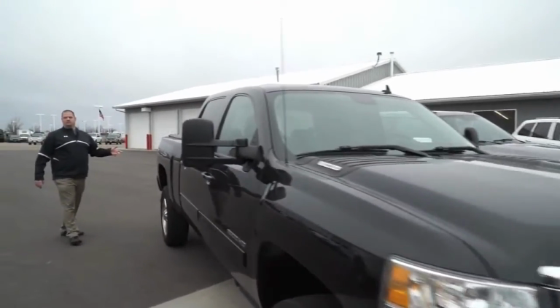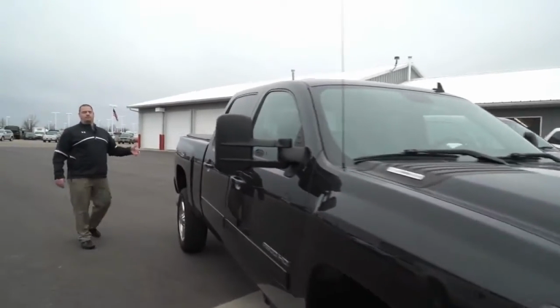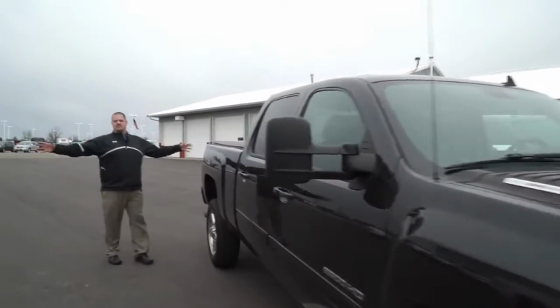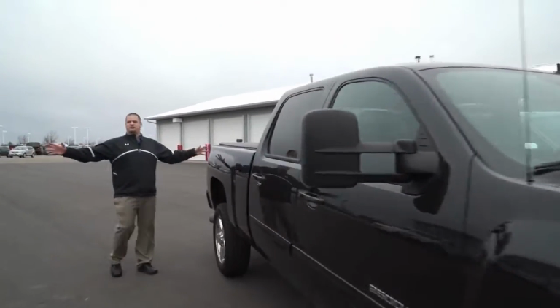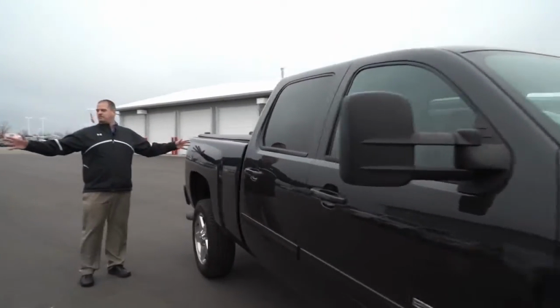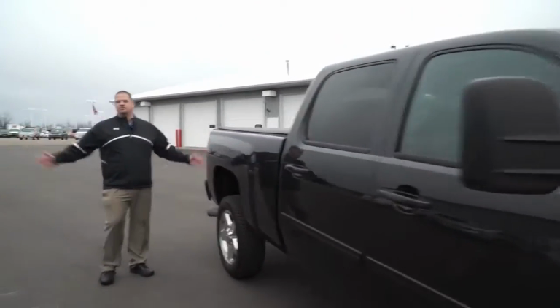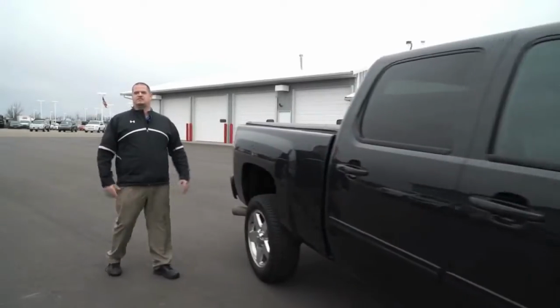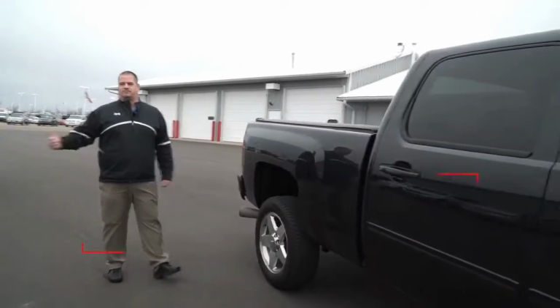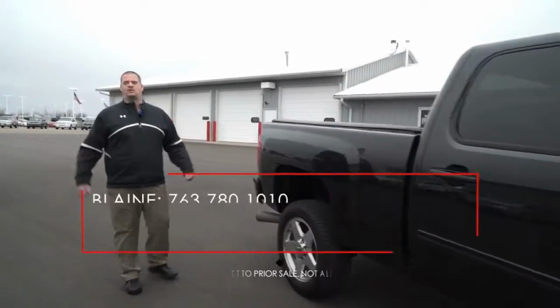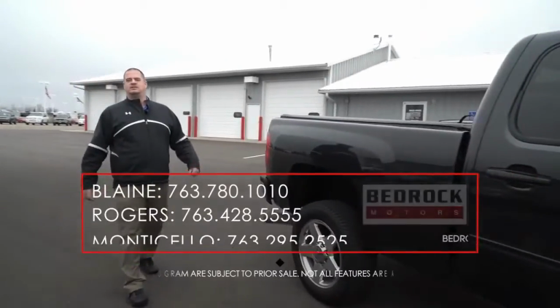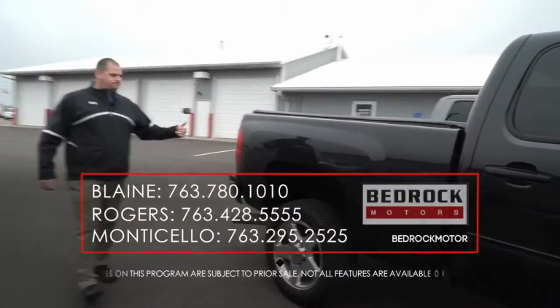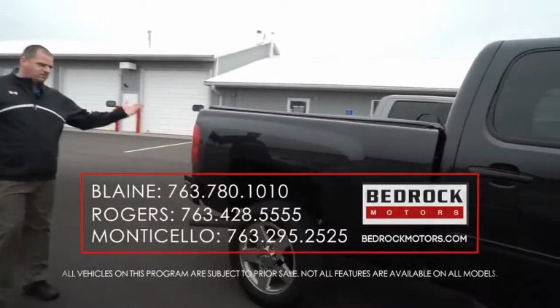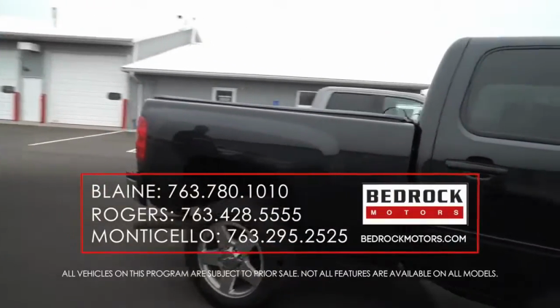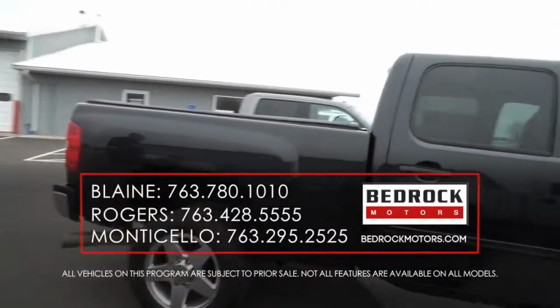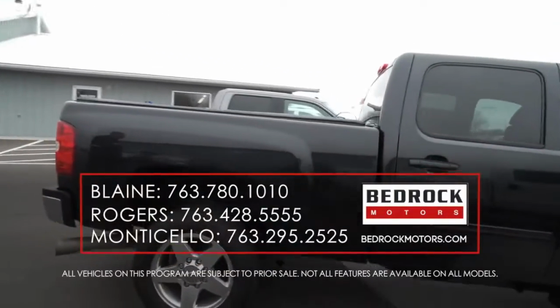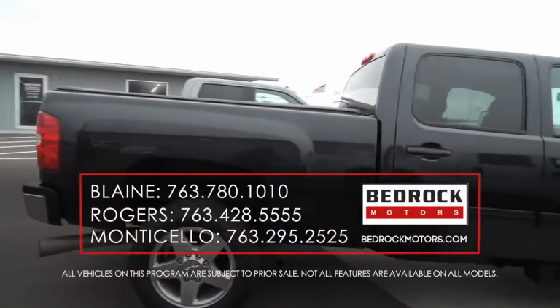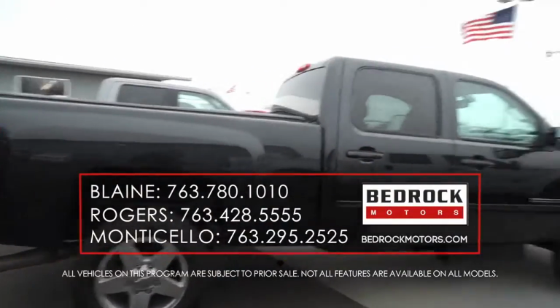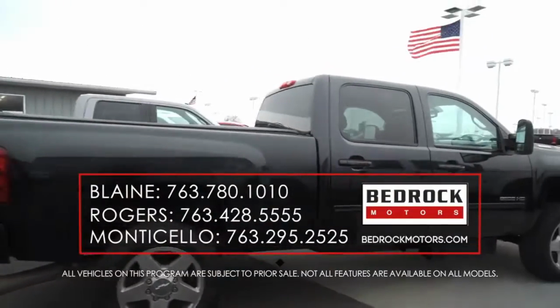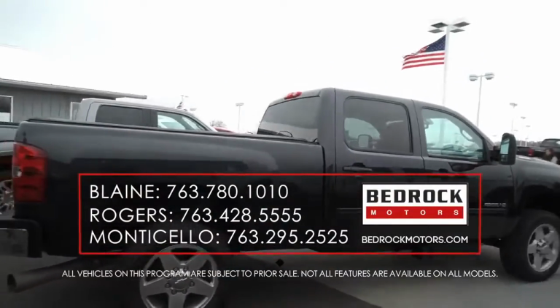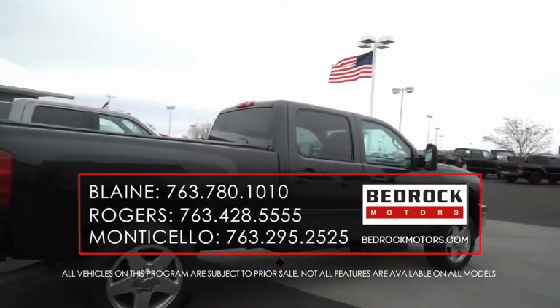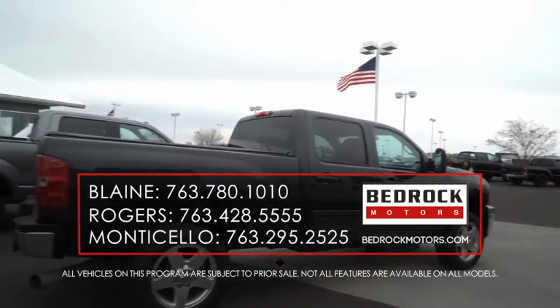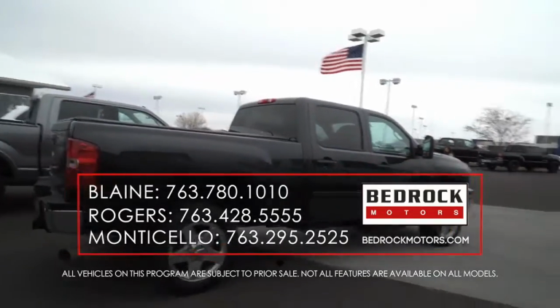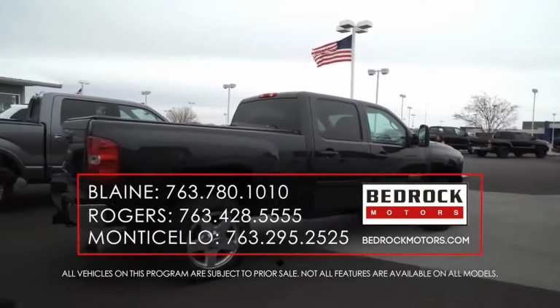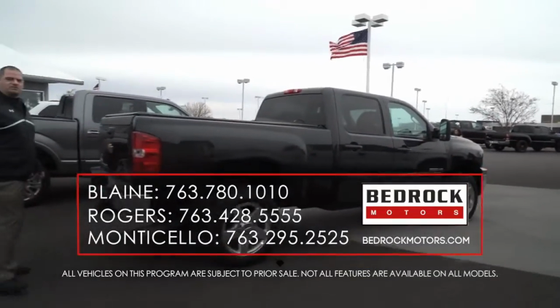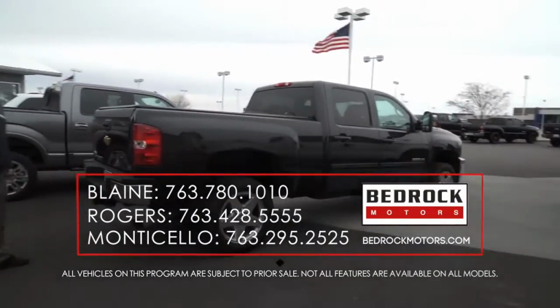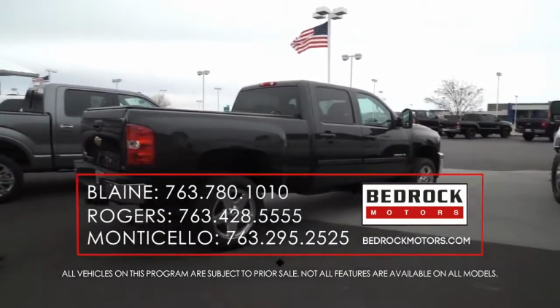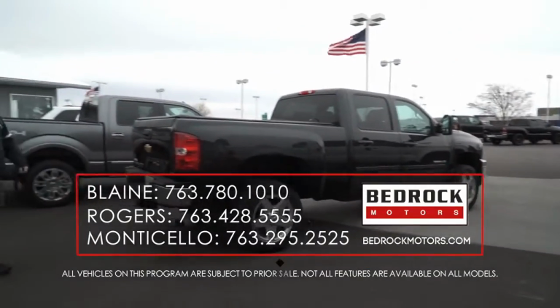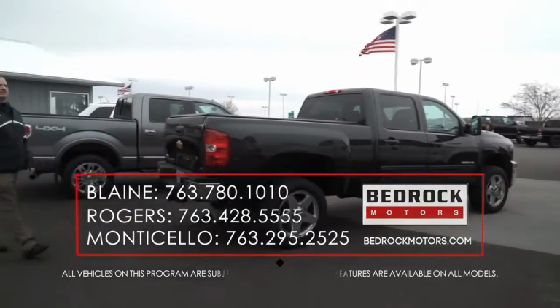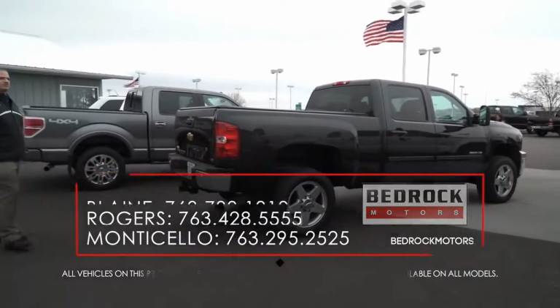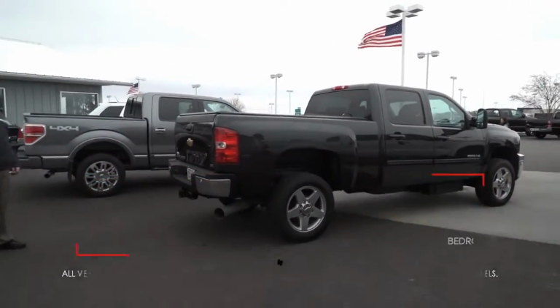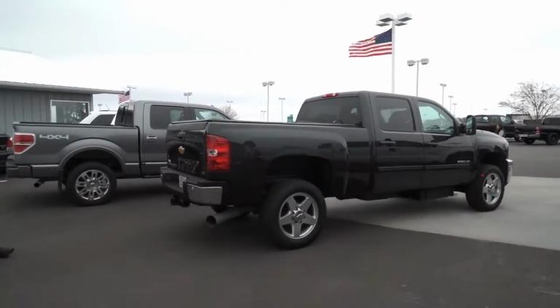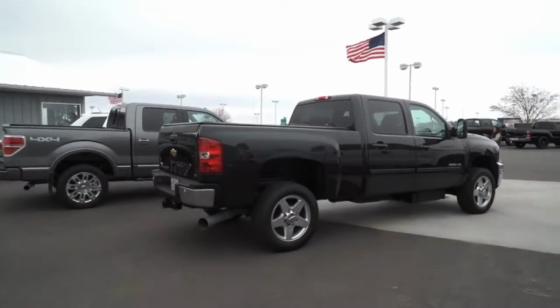Both these trucks, if you look at them, they're diesels — they can pull, you can load them up, you can plow with them, whatever you need to do. We've got the heavy-duty trucks up here in Monticello, so we don't just sell cars and SUVs, we also got the heavy-duty trucks.